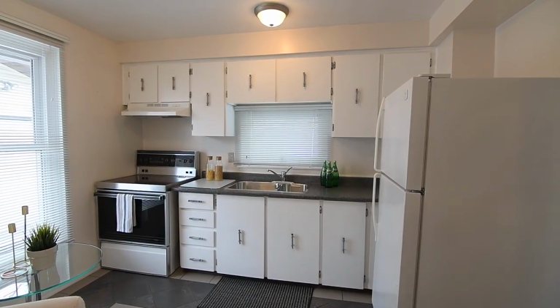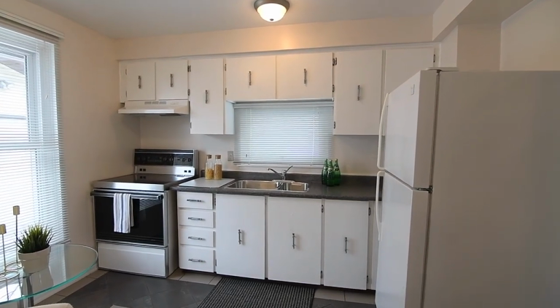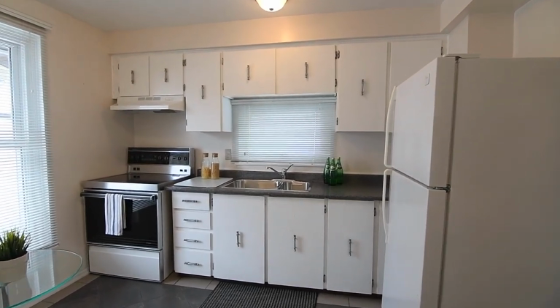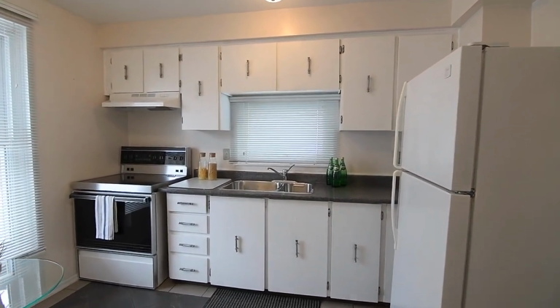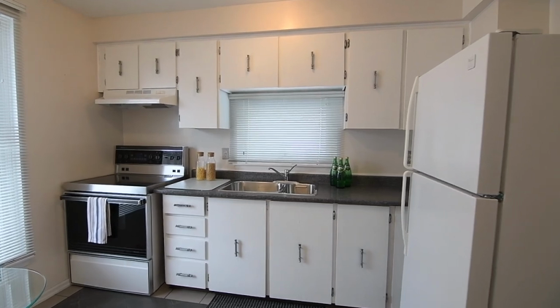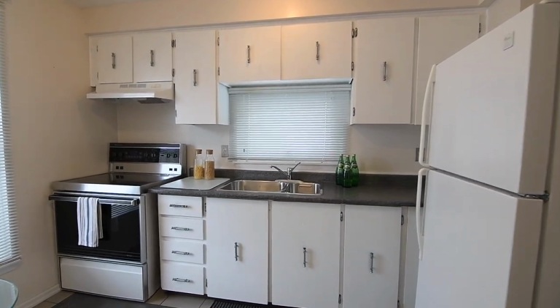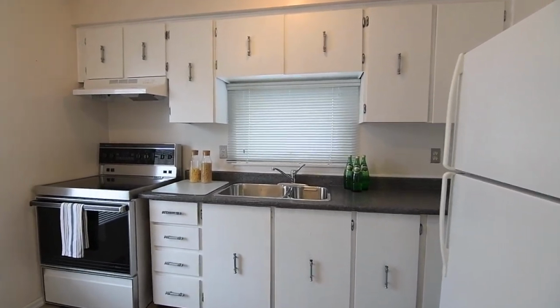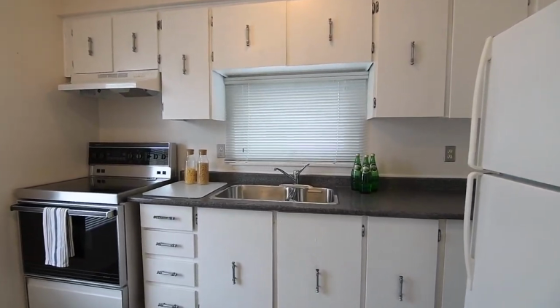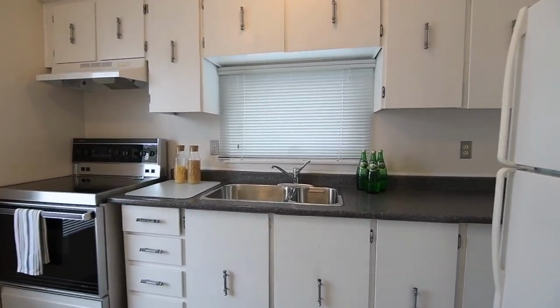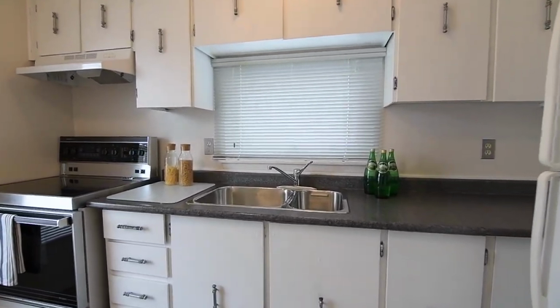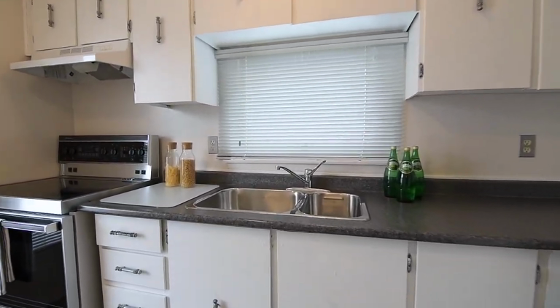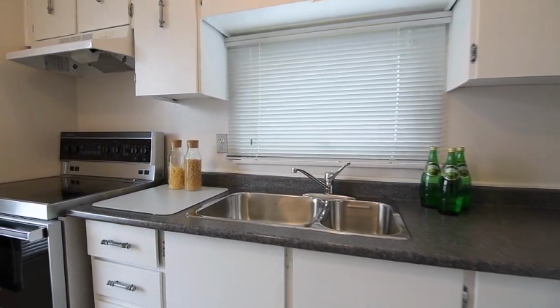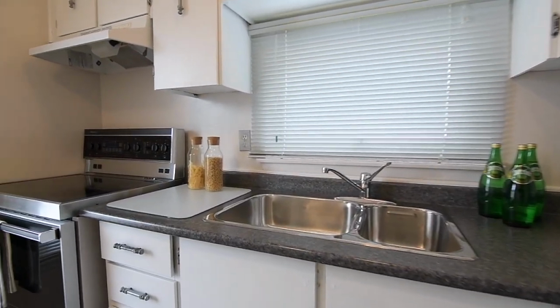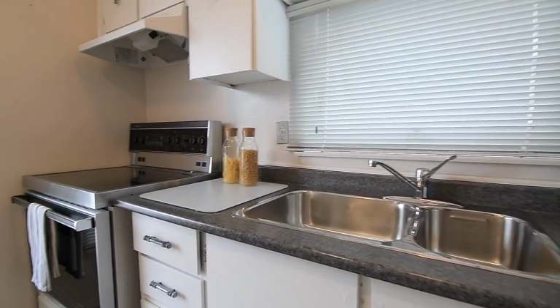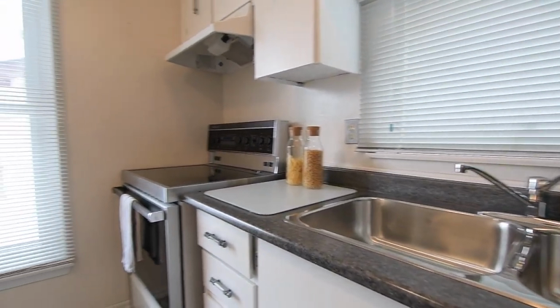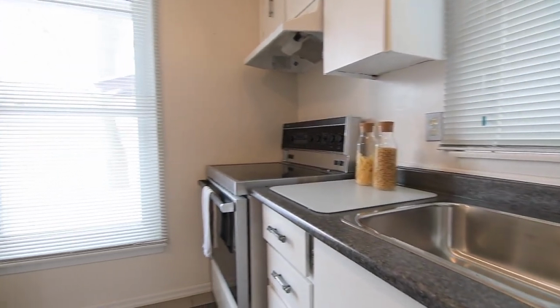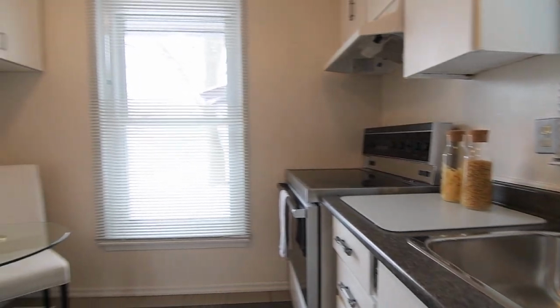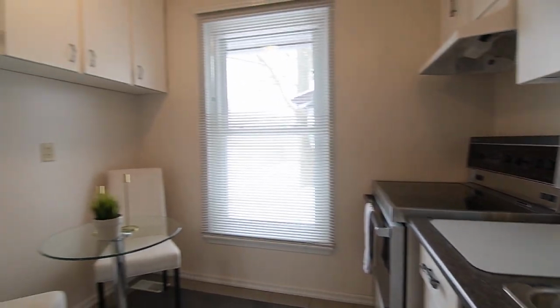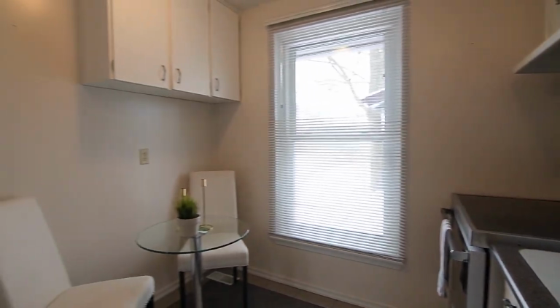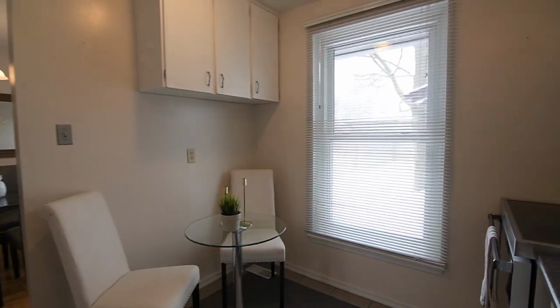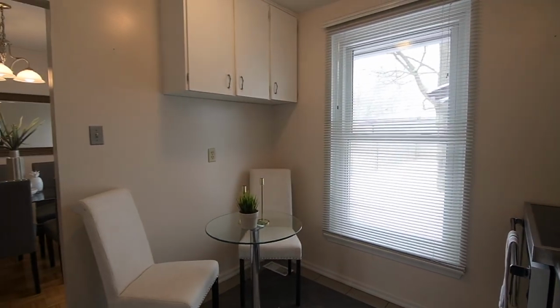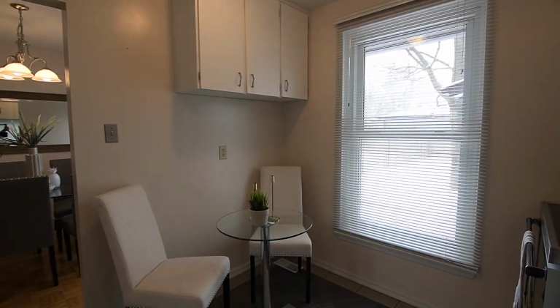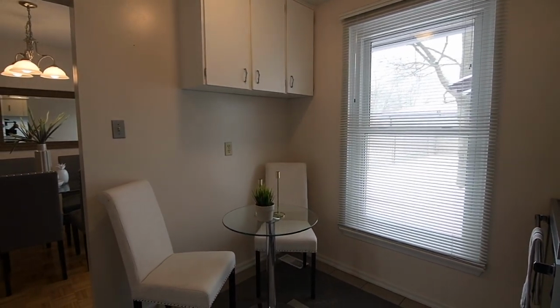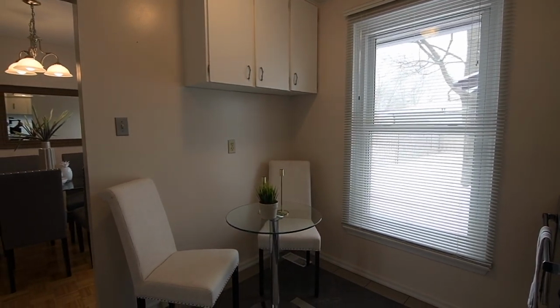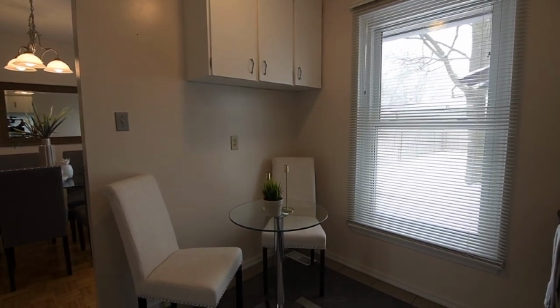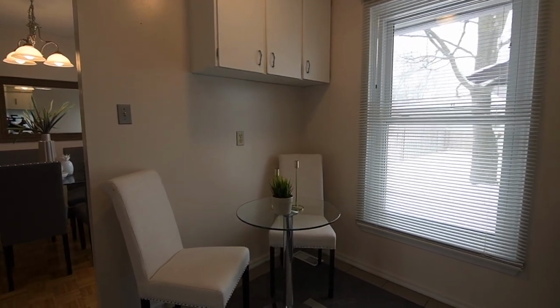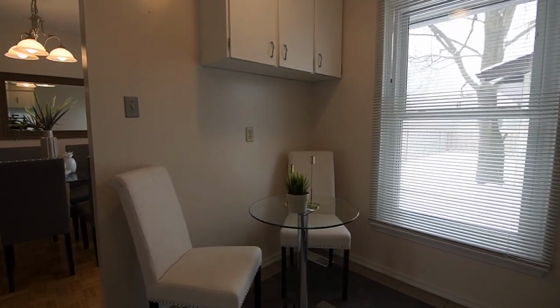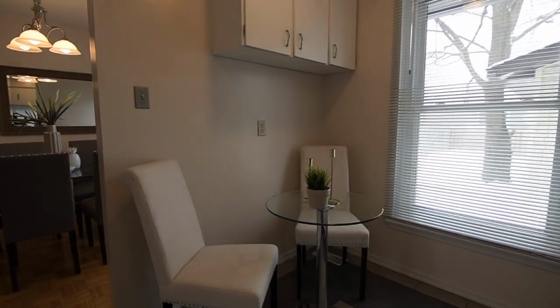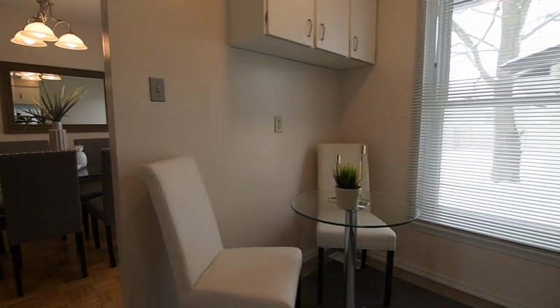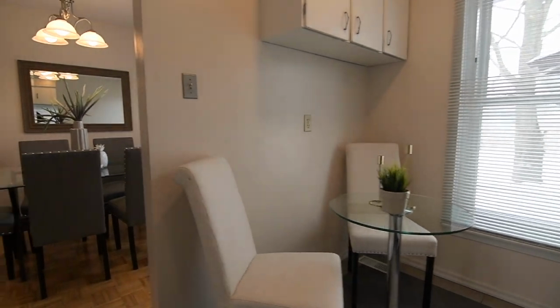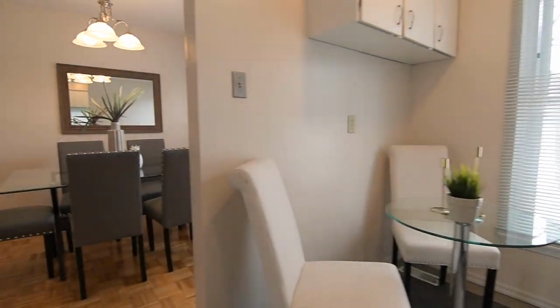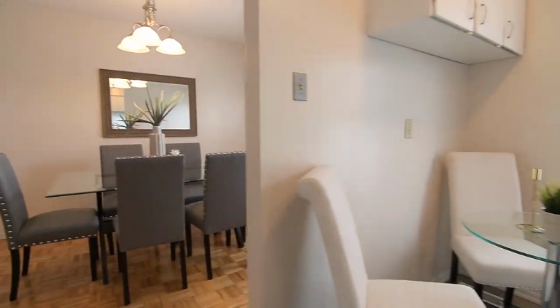Bright and open, the kitchen features ample cabinetry storage, fridge and stove, a ceramic-tiled floor, as well as a stainless steel double sink, and has room for a cozy breakfast area or for a portable island to complement the counter workspace.